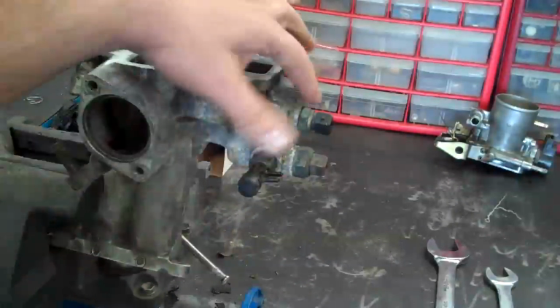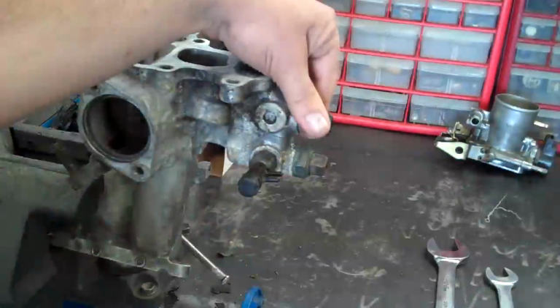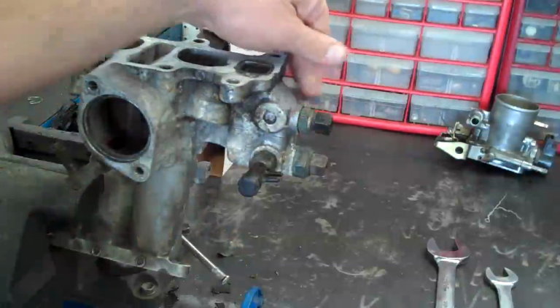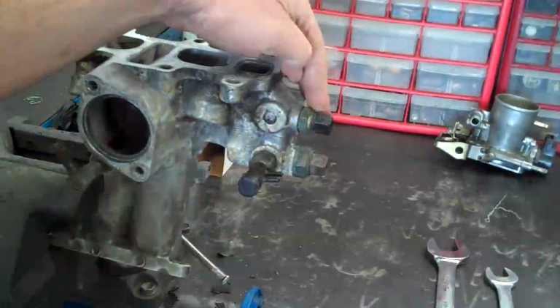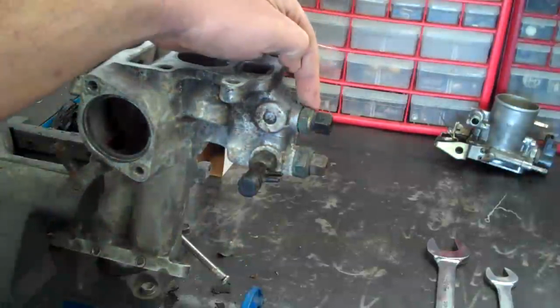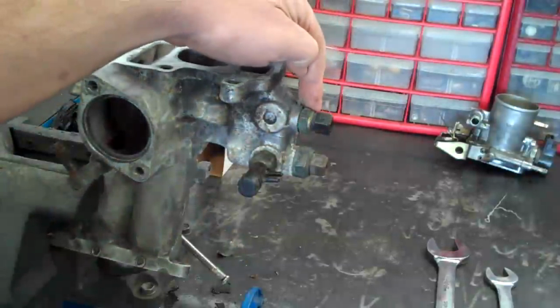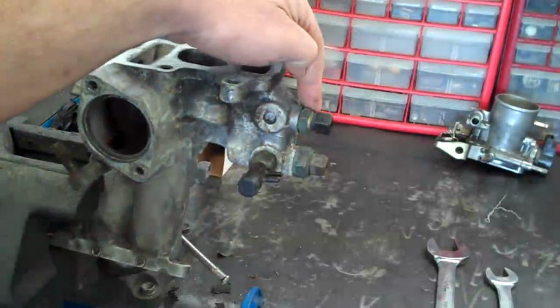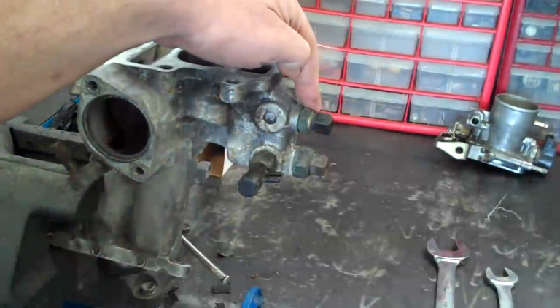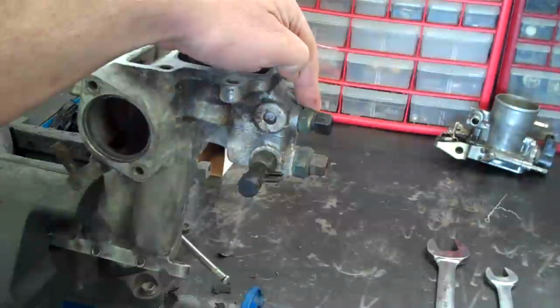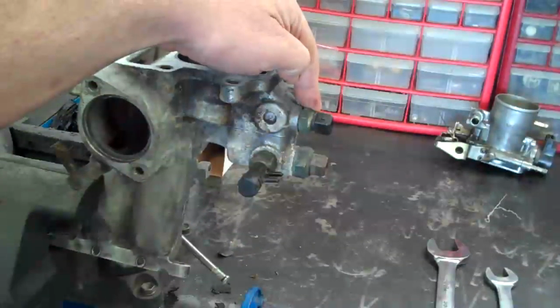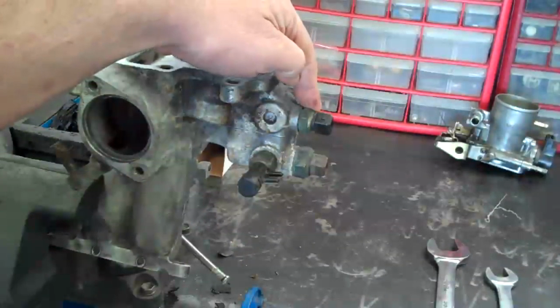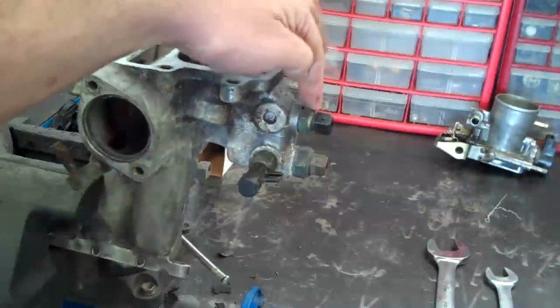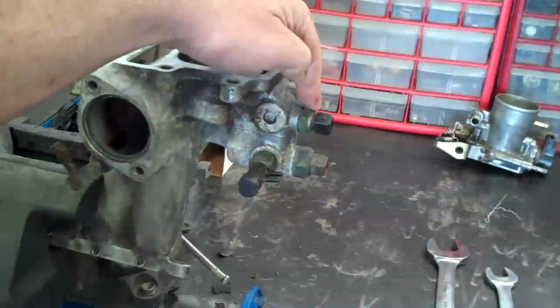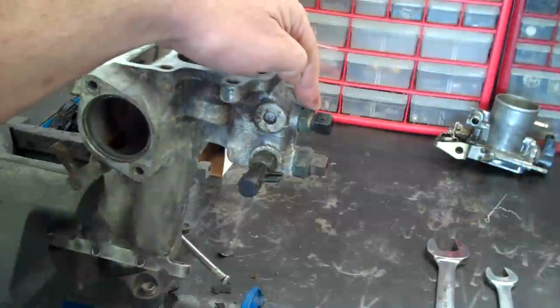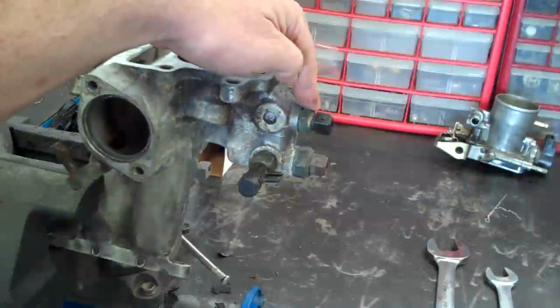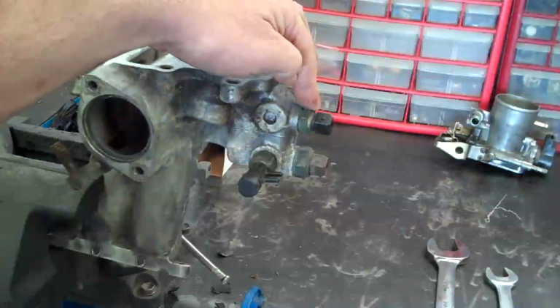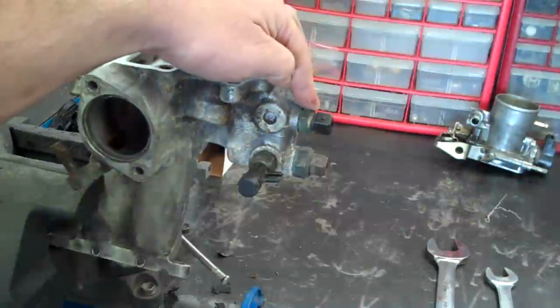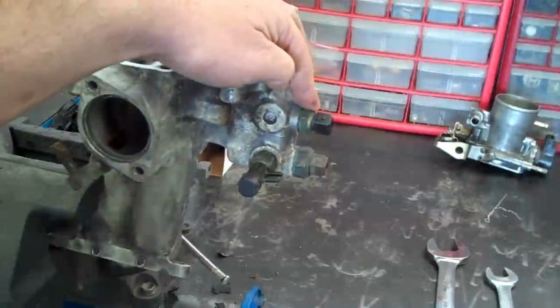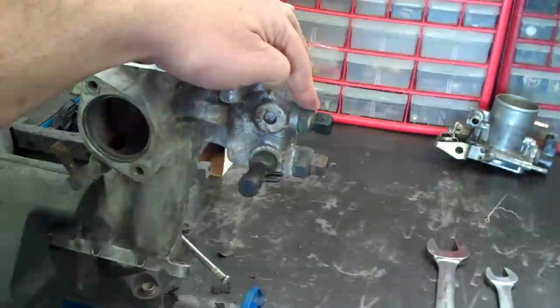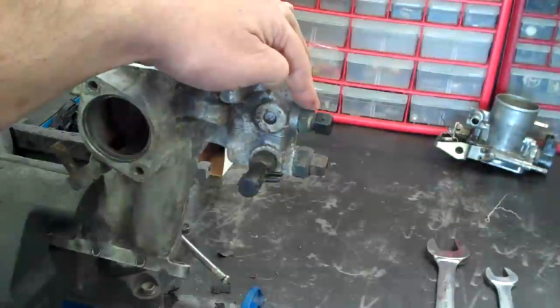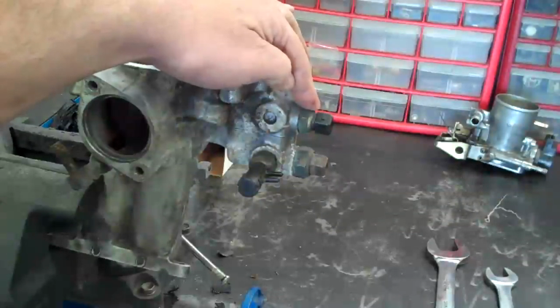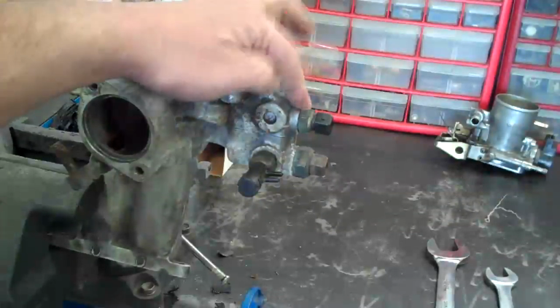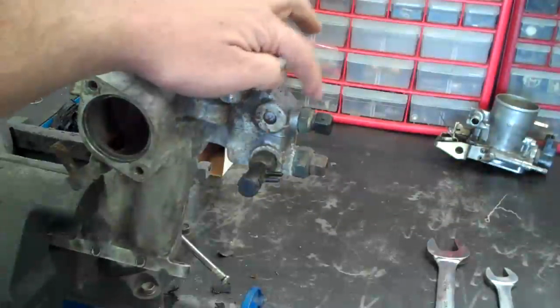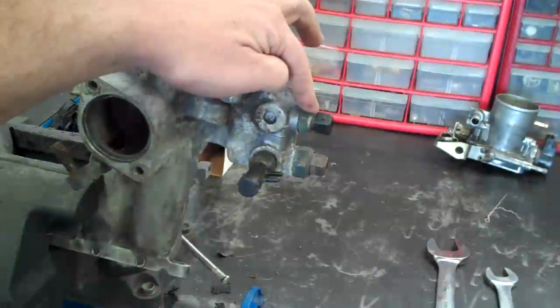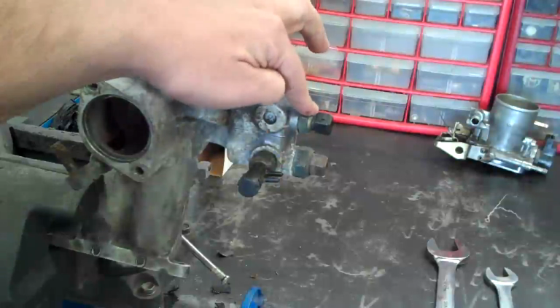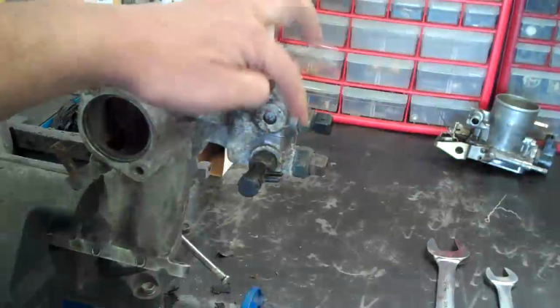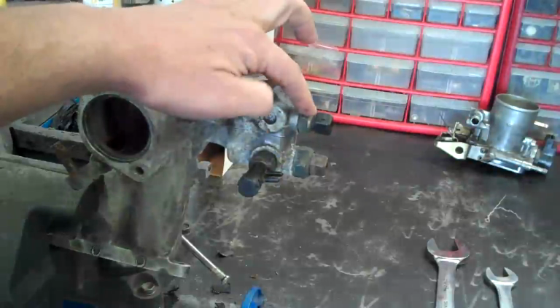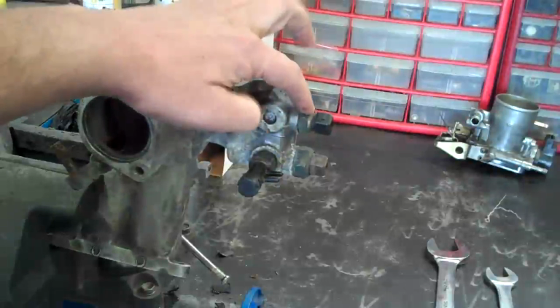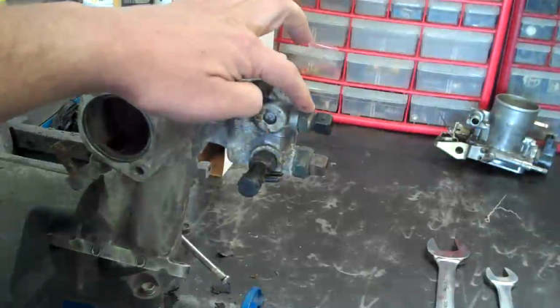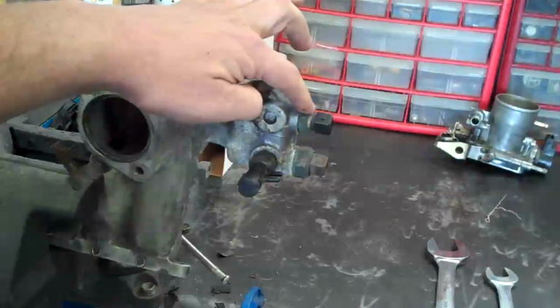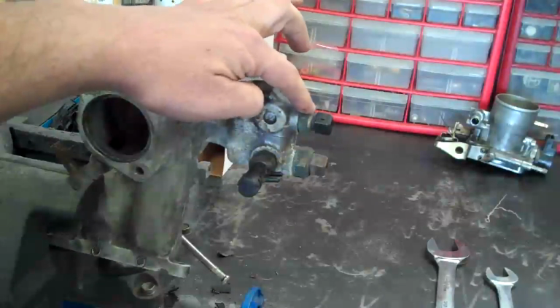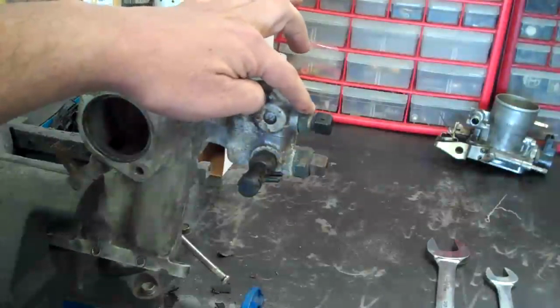The smaller one here is actually a temperature sender for the ECU itself. This is what tells the computer what the engine is running — this is not the one that controls the gauge. This only tells the computer how hot the engine really is and the coolant temperature of it.